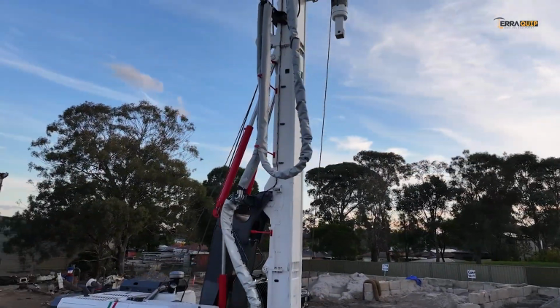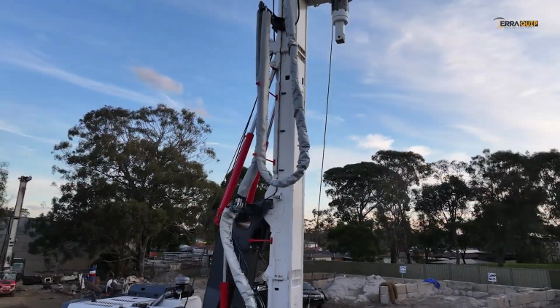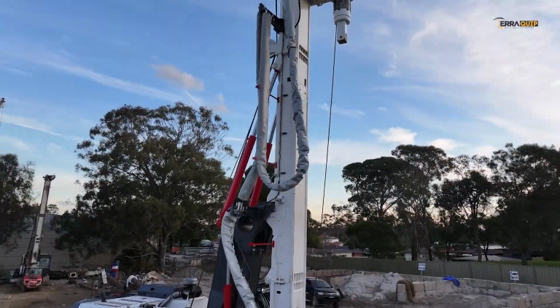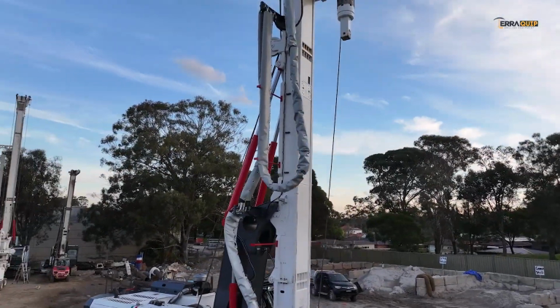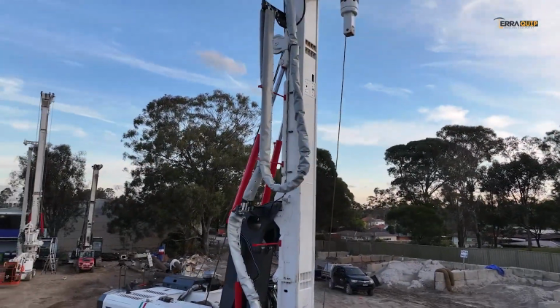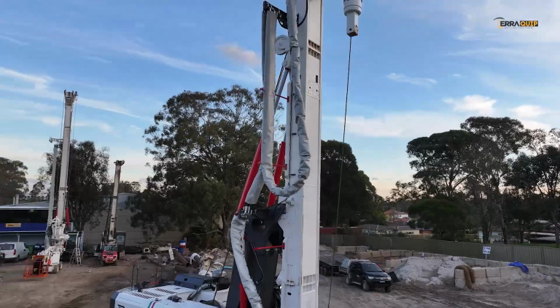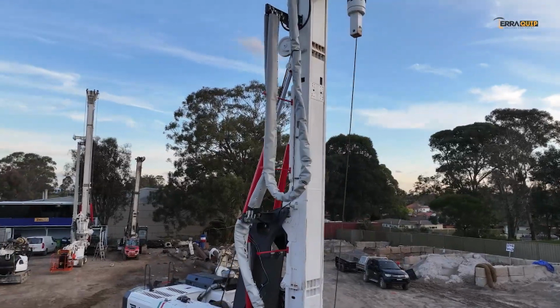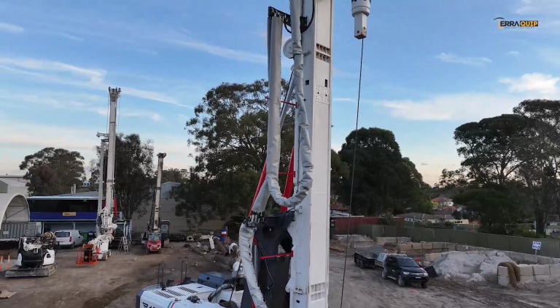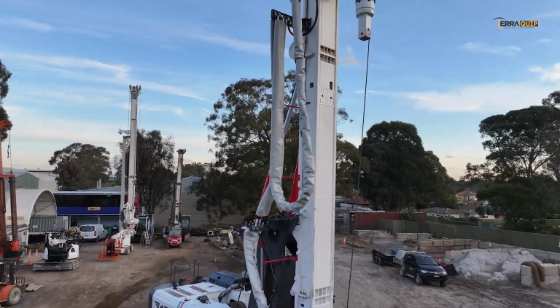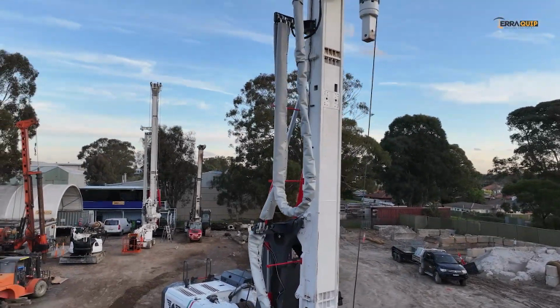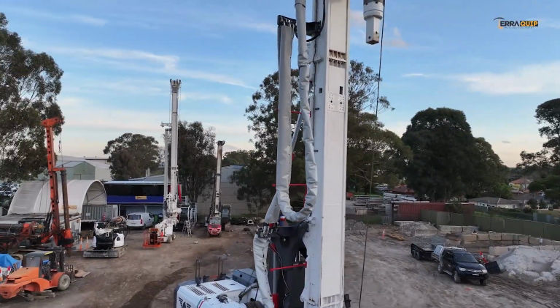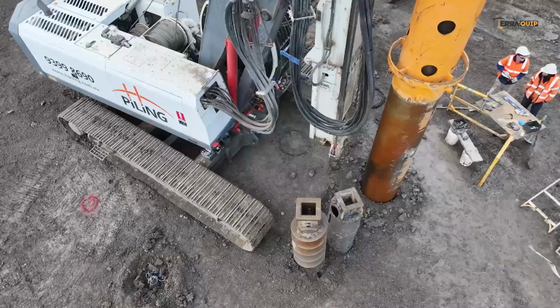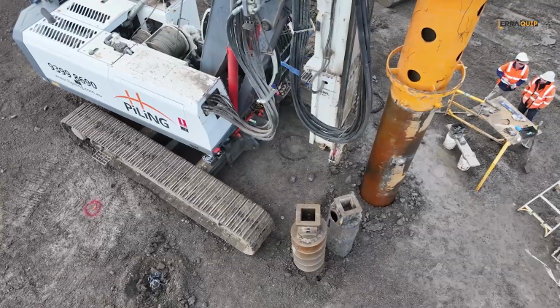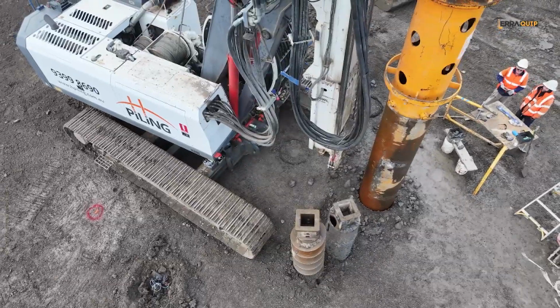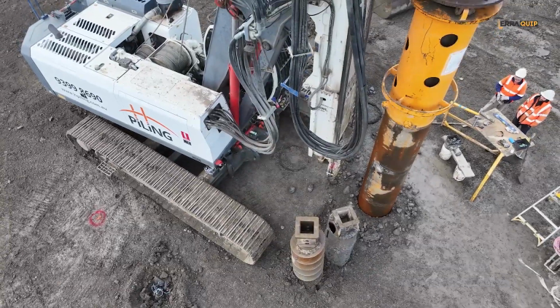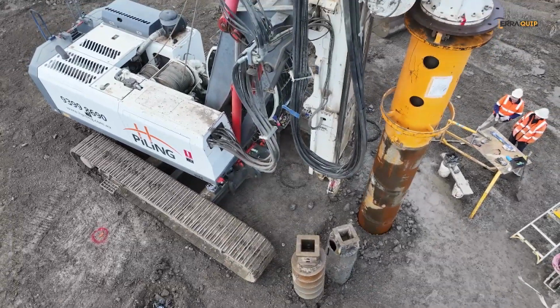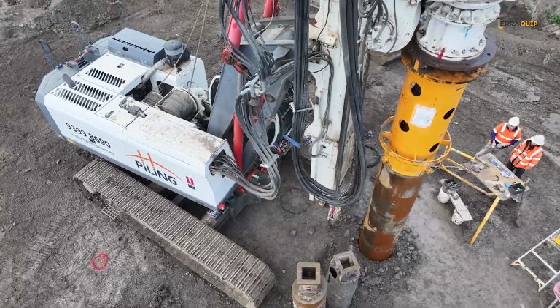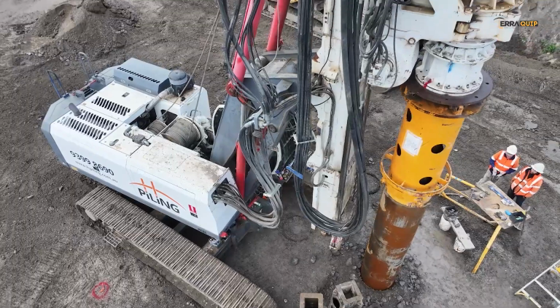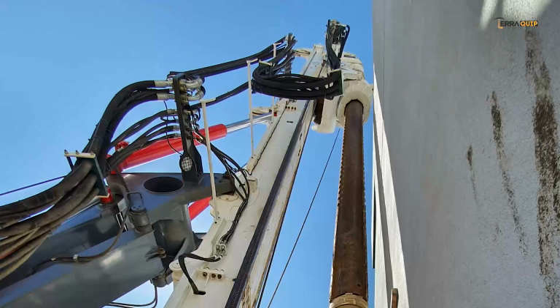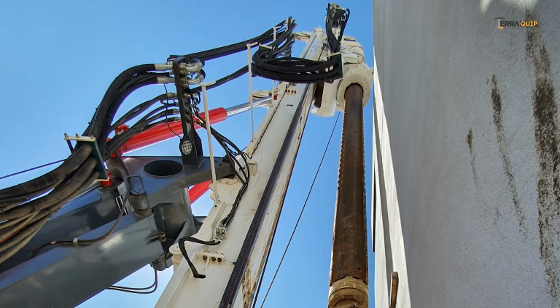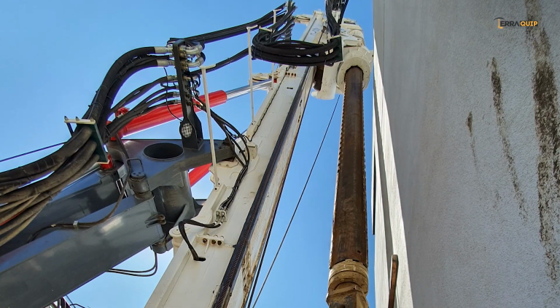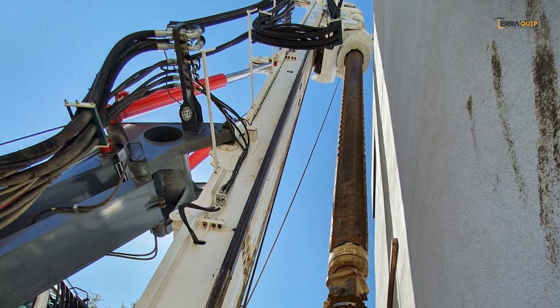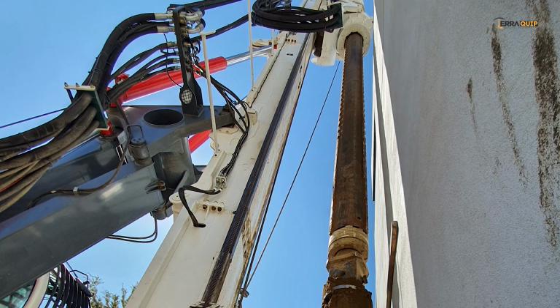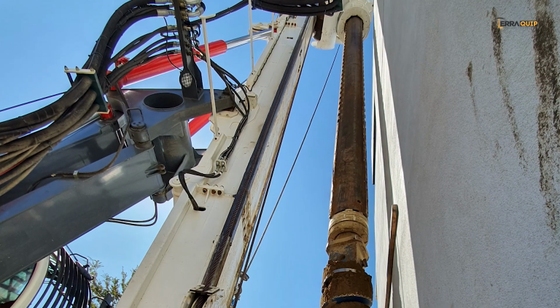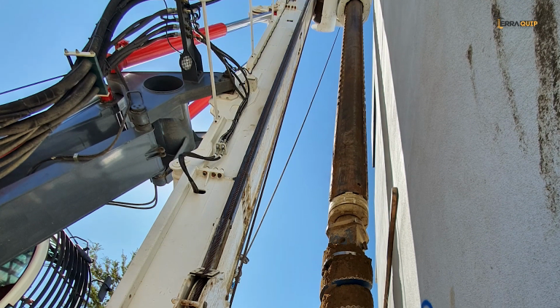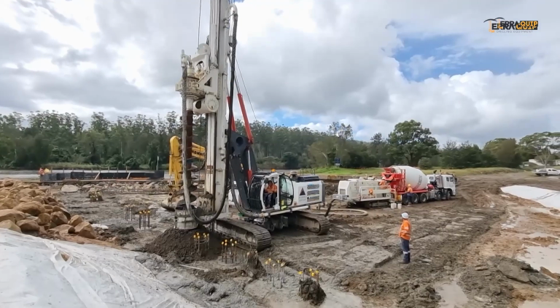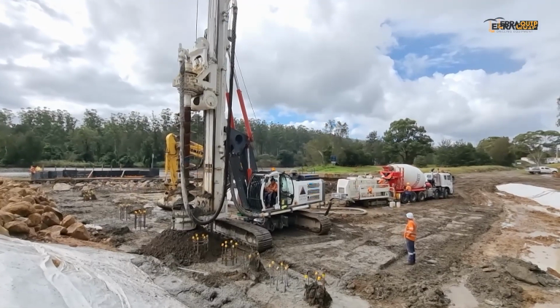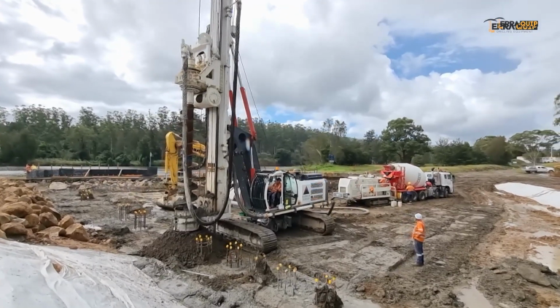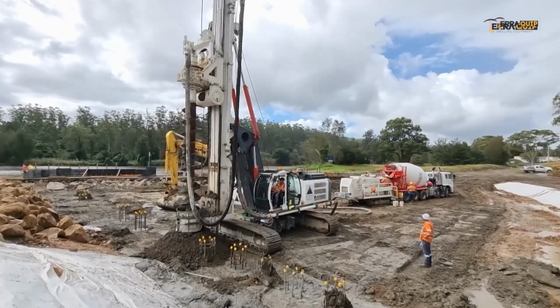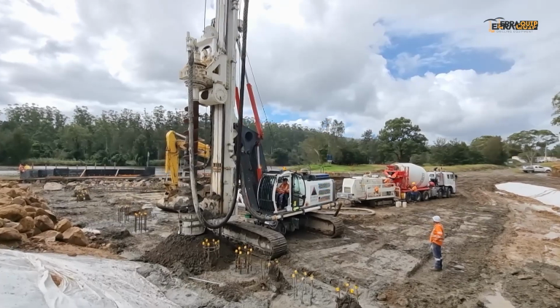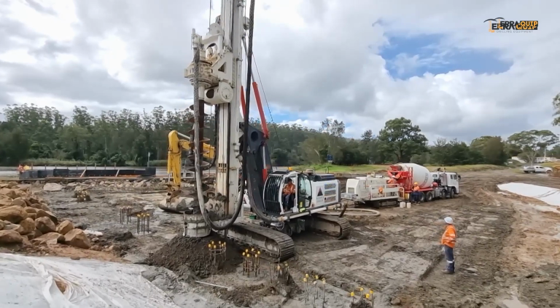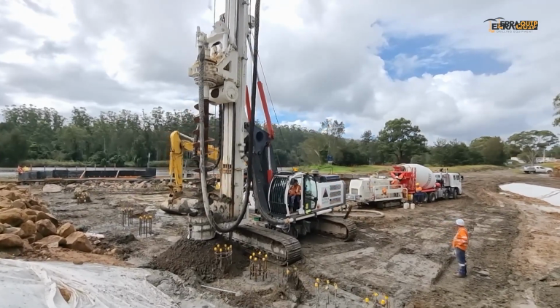Having a long rotary translation of almost the entire mast length results in a series of advantages: the ability to drive long casing segments, drill with the rotary on top of existing structures, and convert from Kelly bar to CFA the fastest possible way.